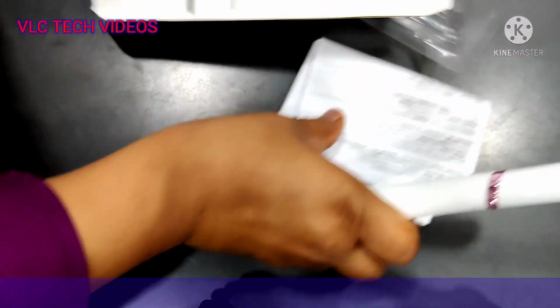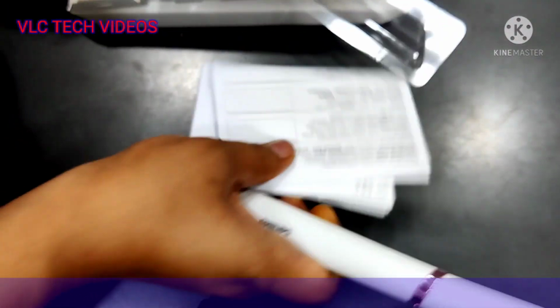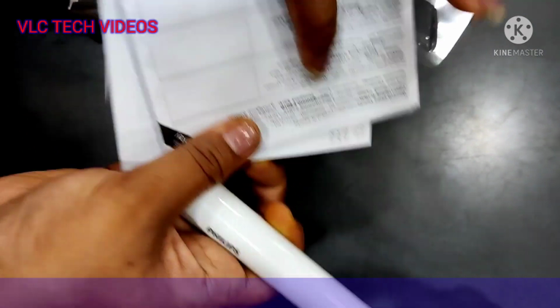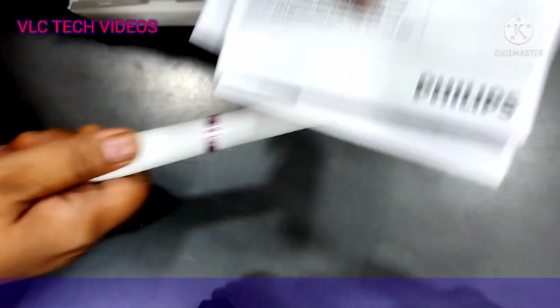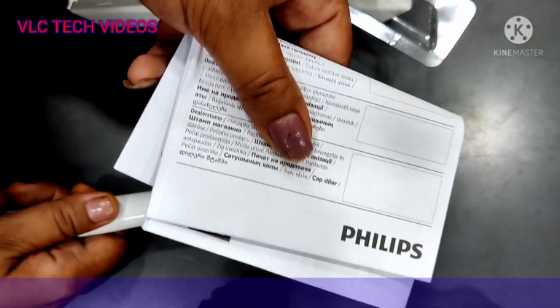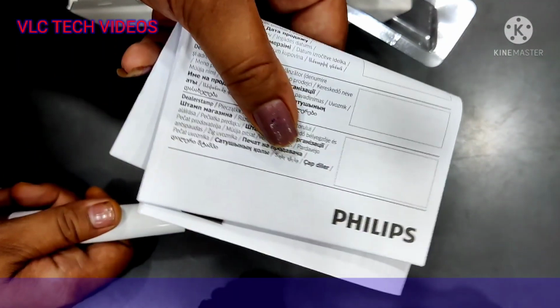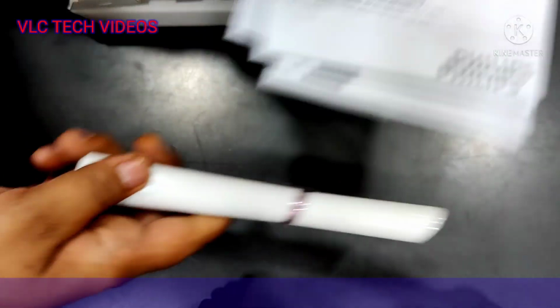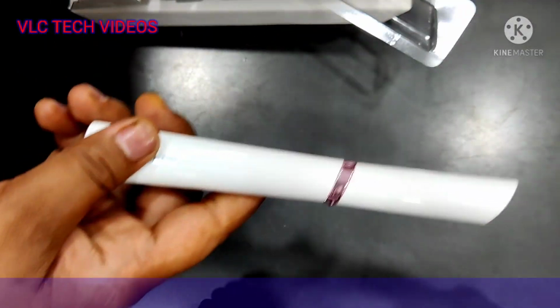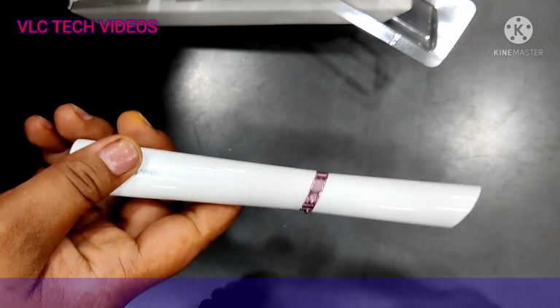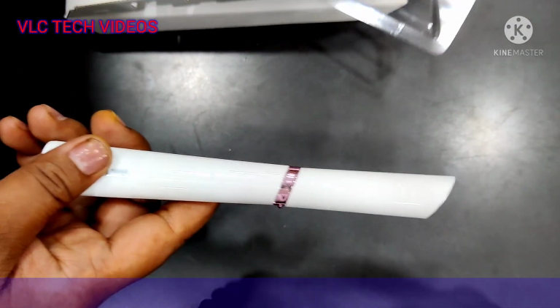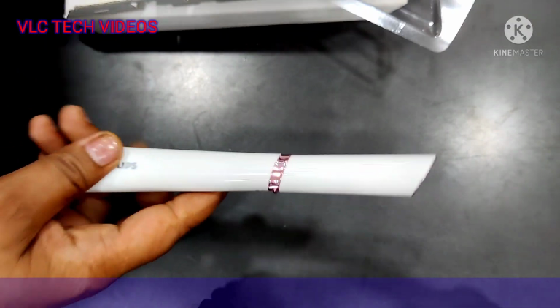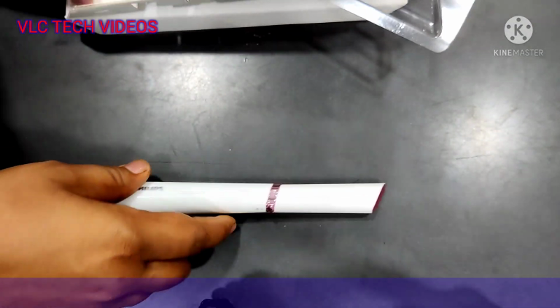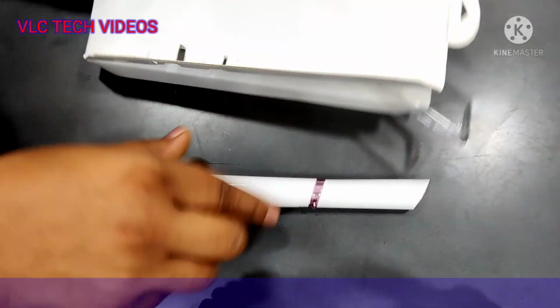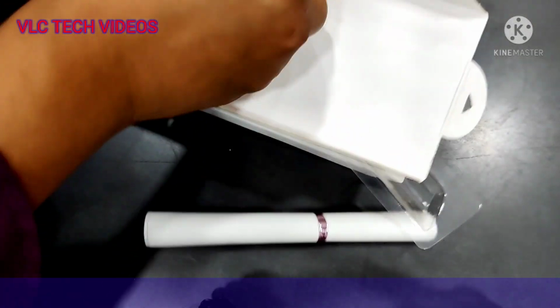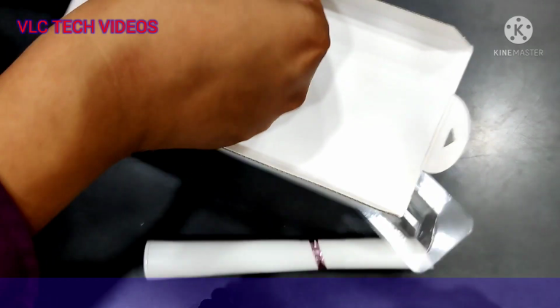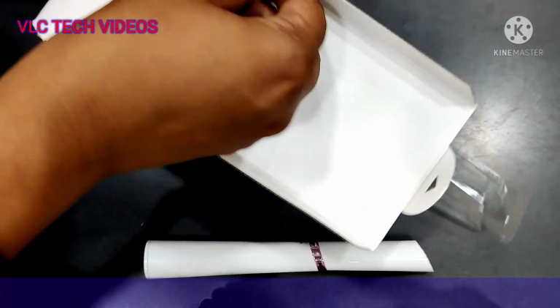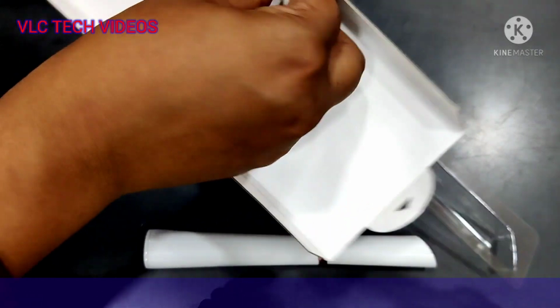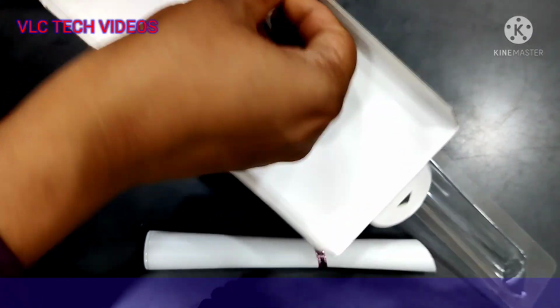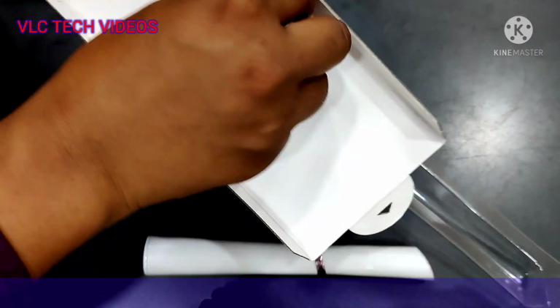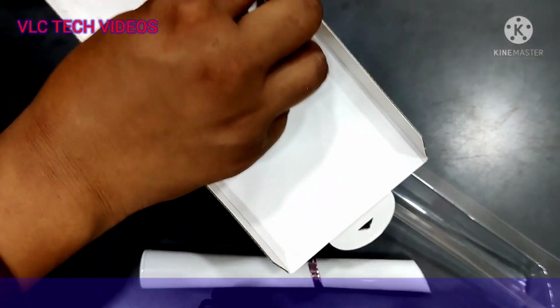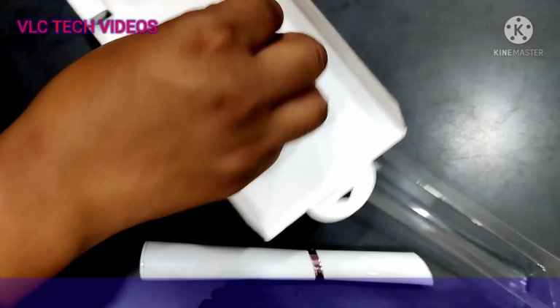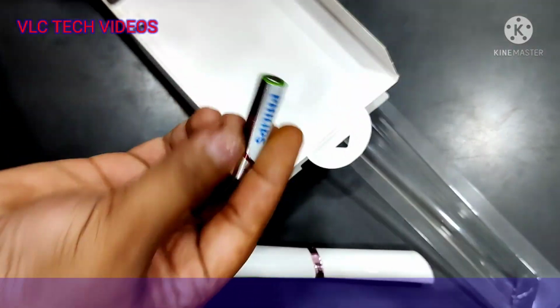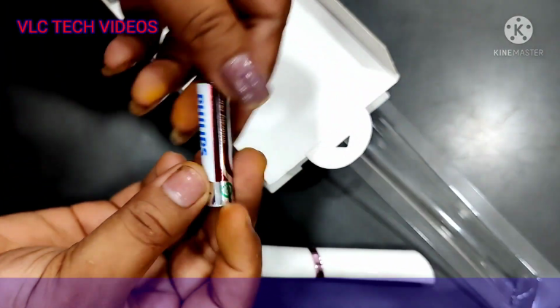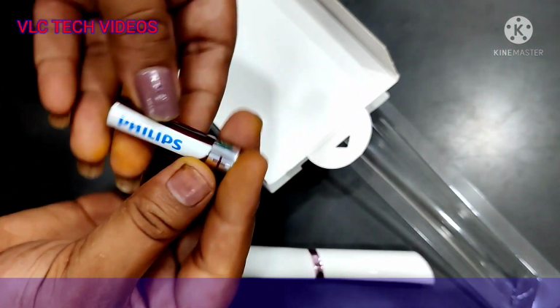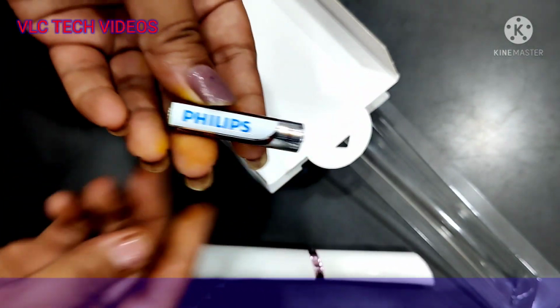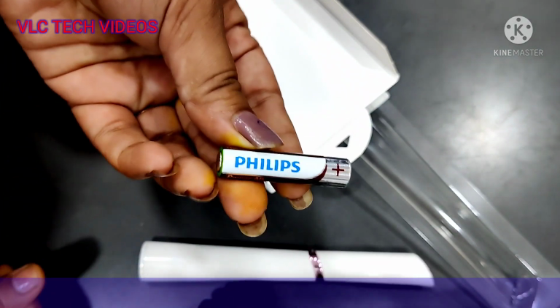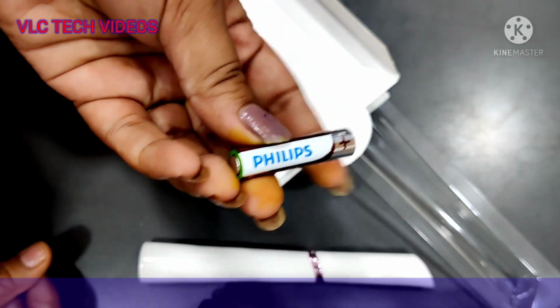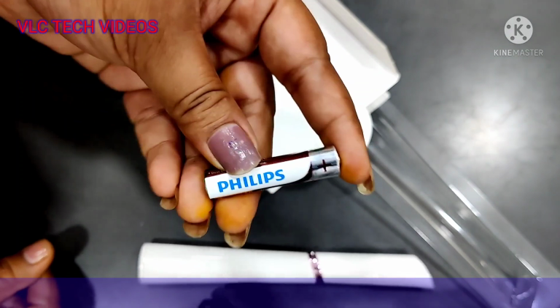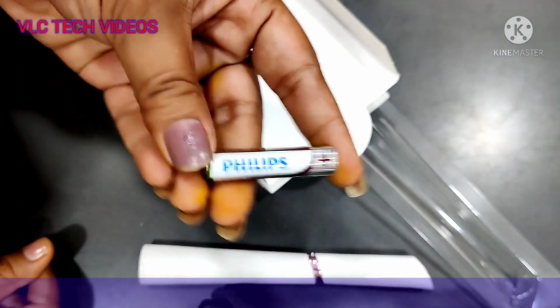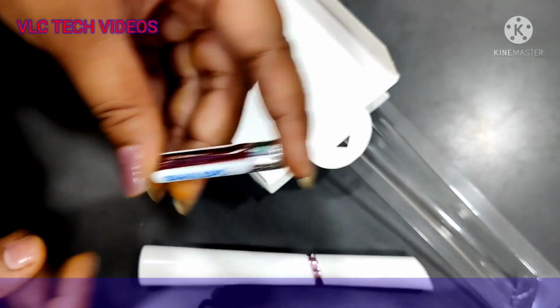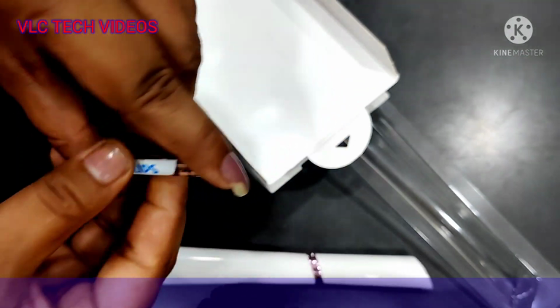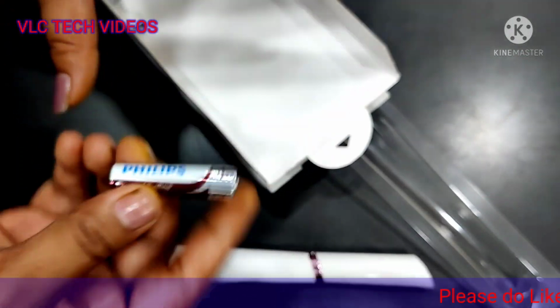We also have a manual. As it is a battery operated product, here we have one battery included.